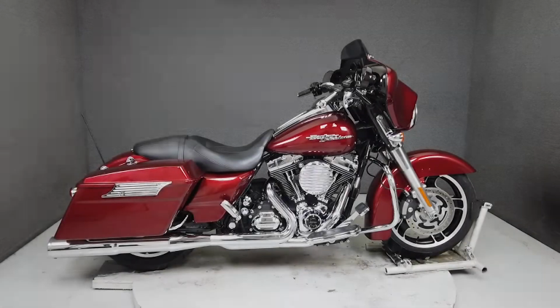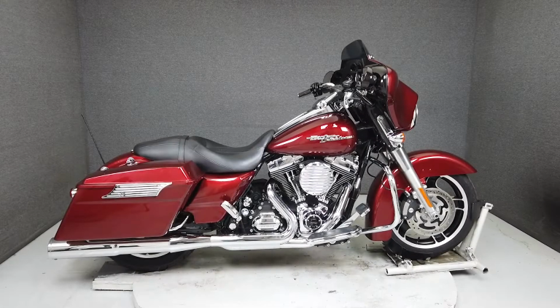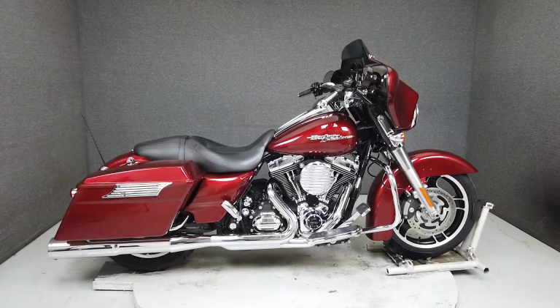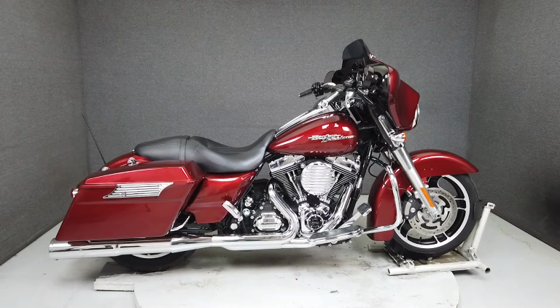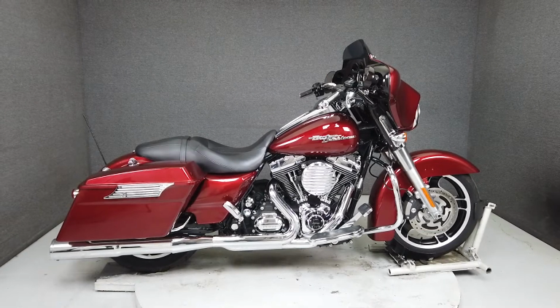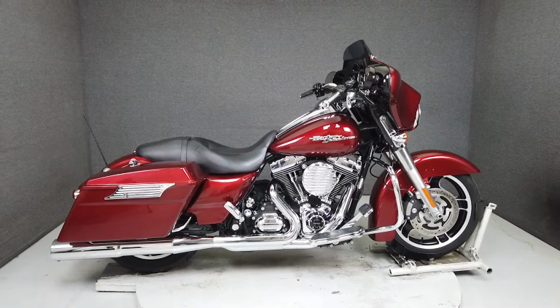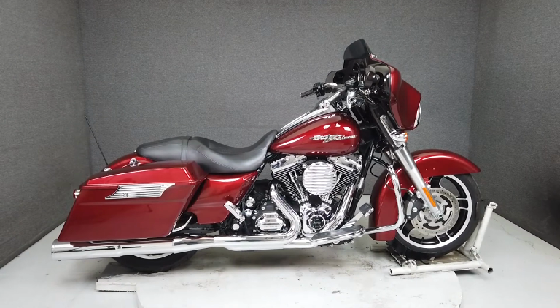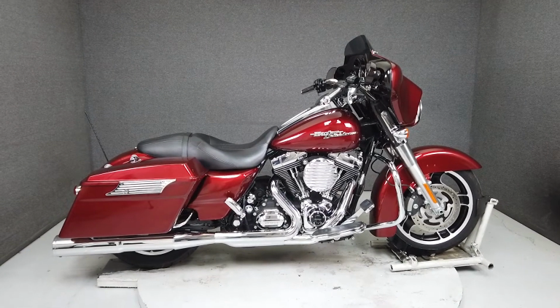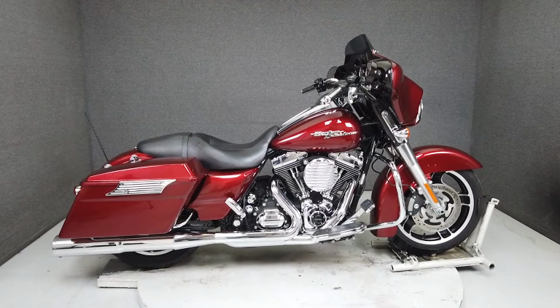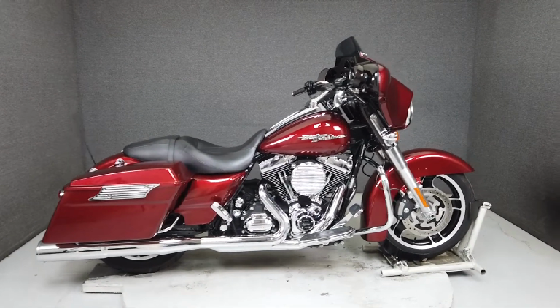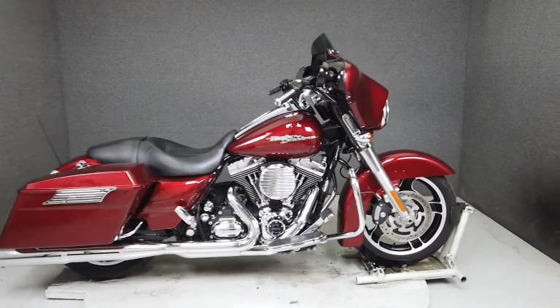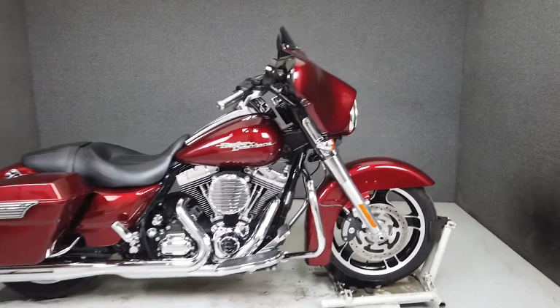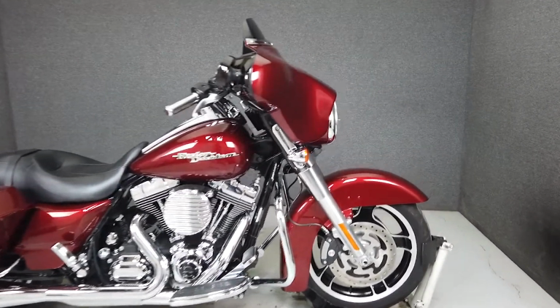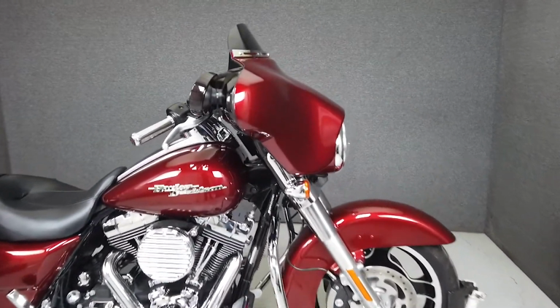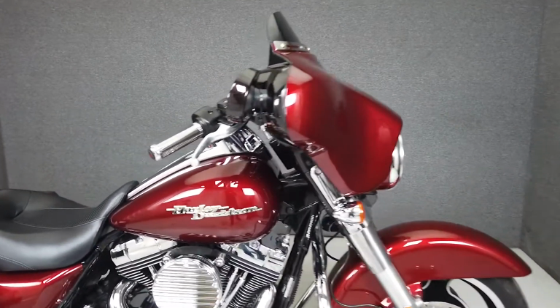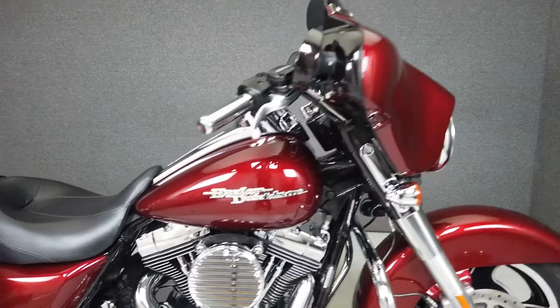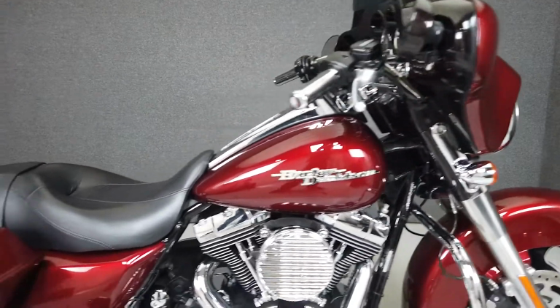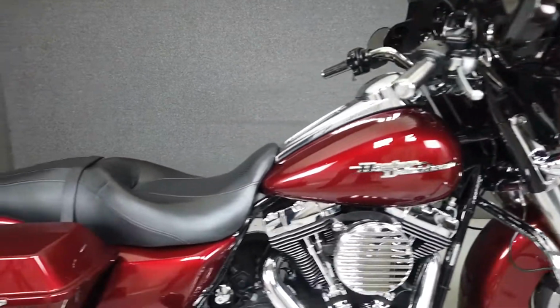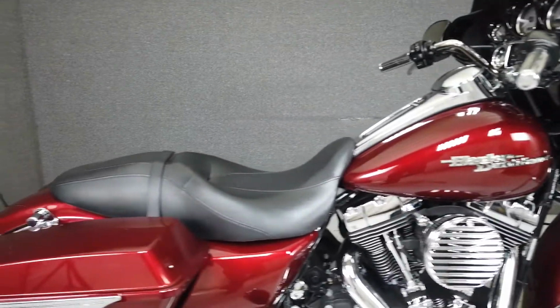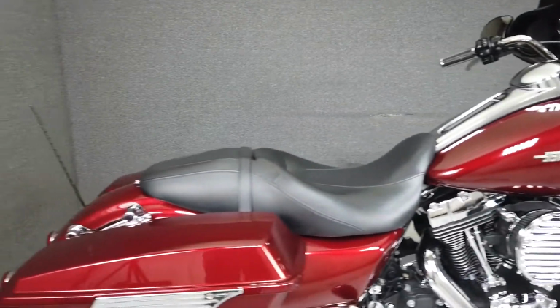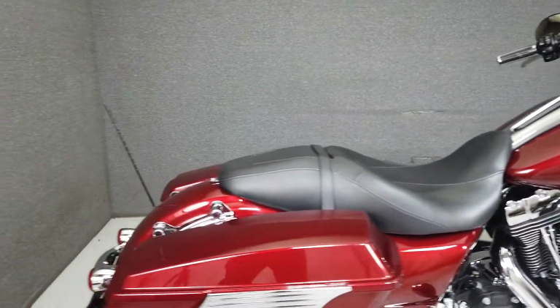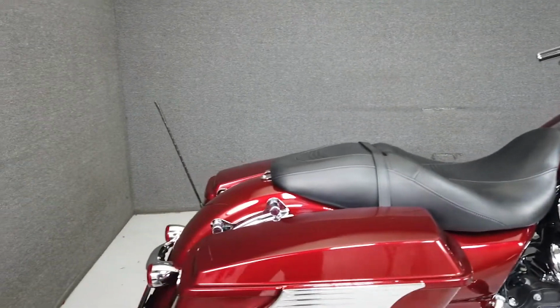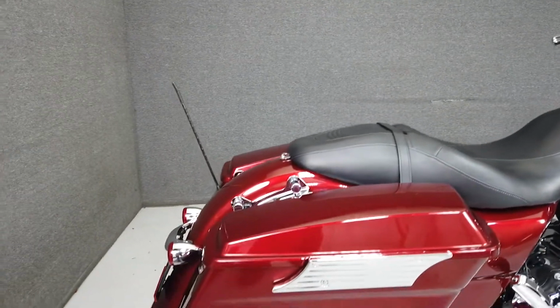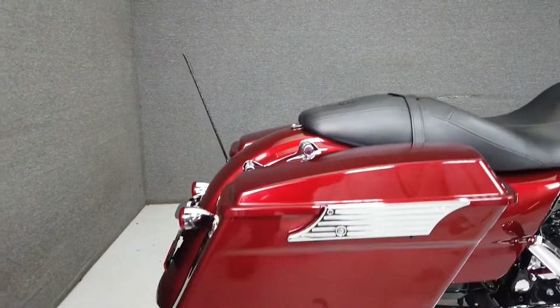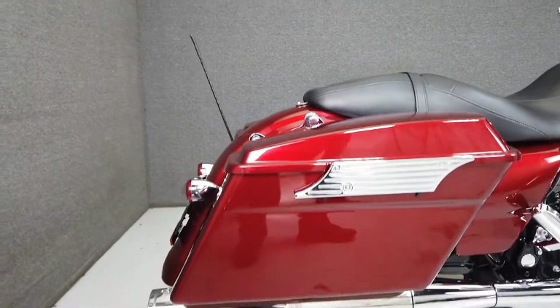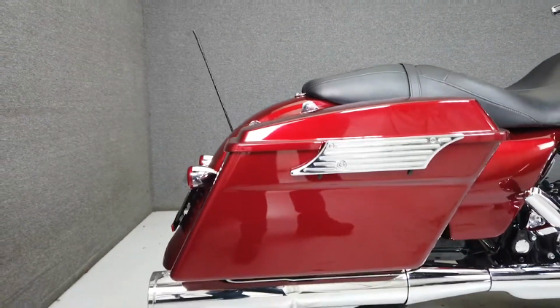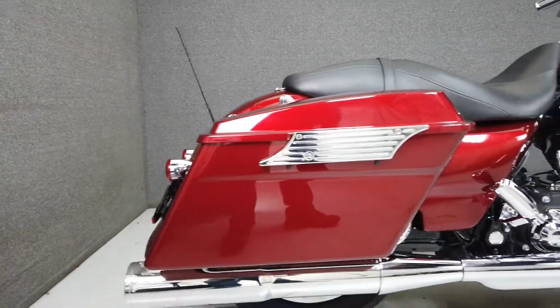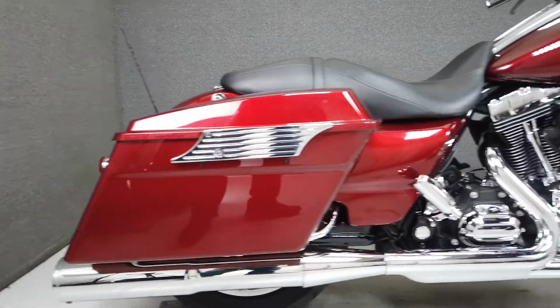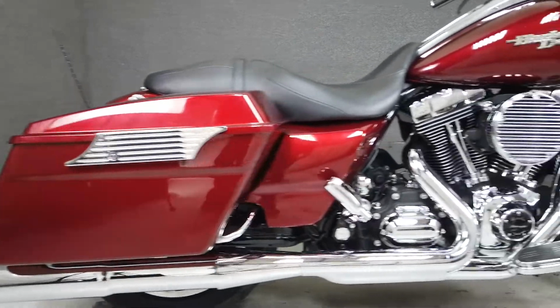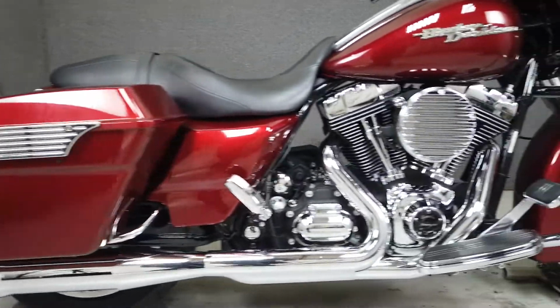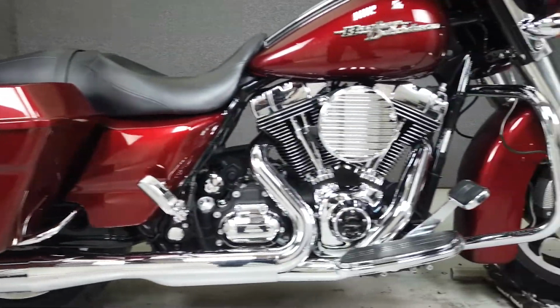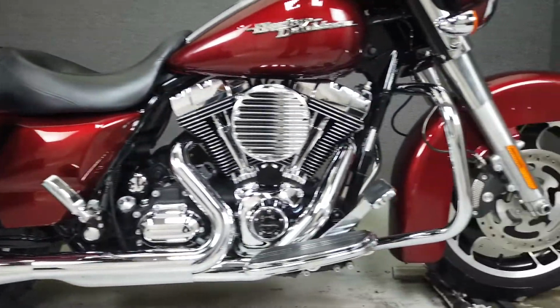Hey everyone, this is Keegan from National Power Sports. This clean 2010 Harley Davidson Street Glide has 29,521 miles, runs and rides well, and passes New Hampshire state inspection. It's been upgraded with a throaty Vance and Hines exhaust.